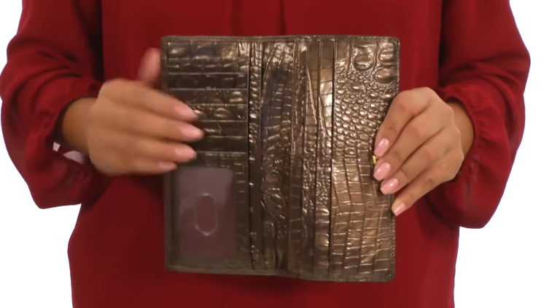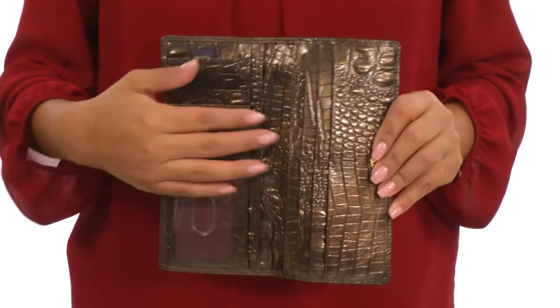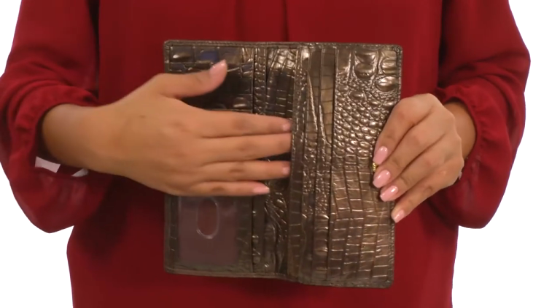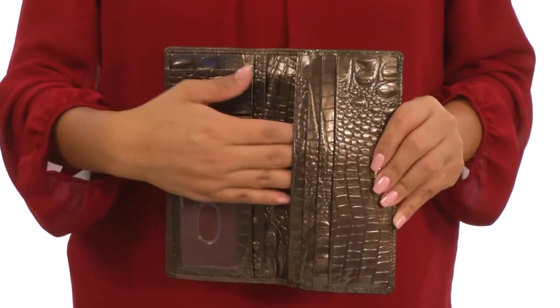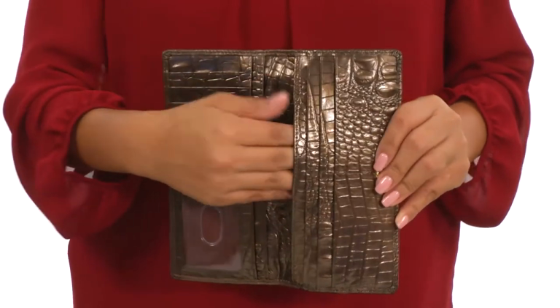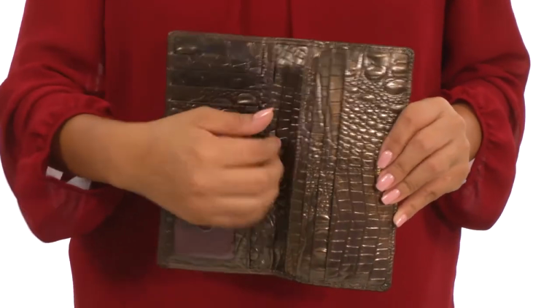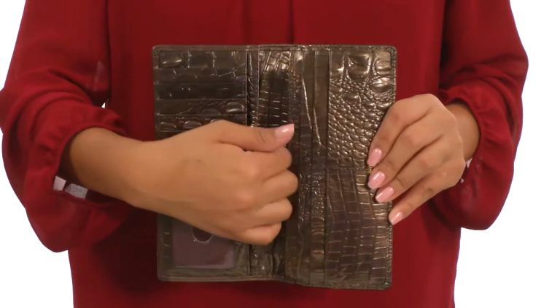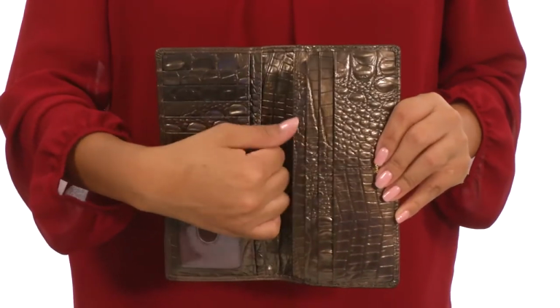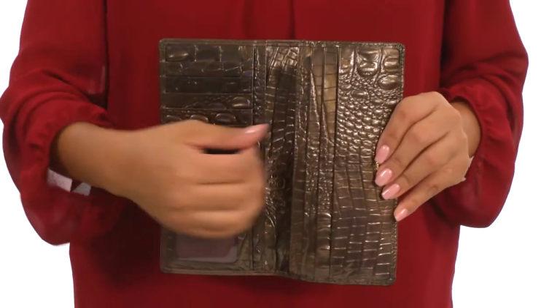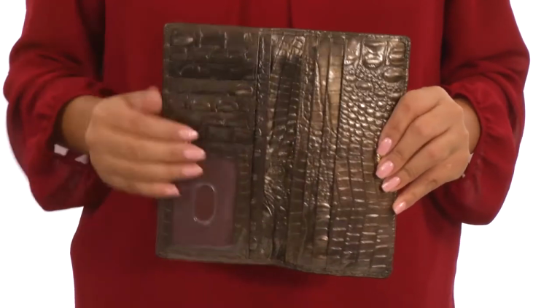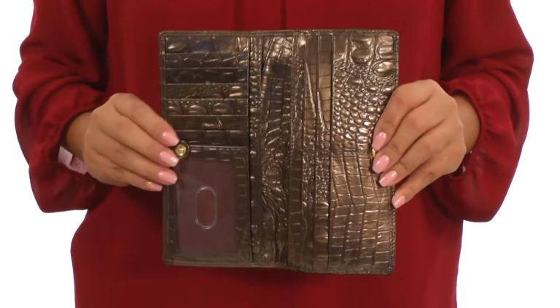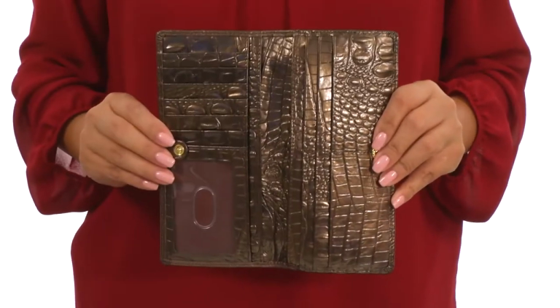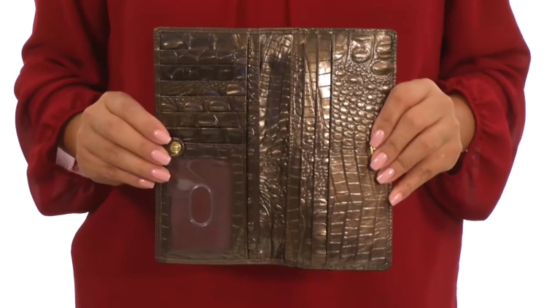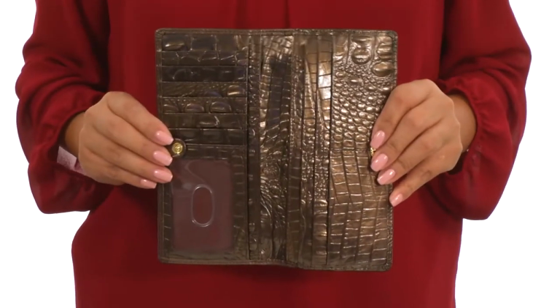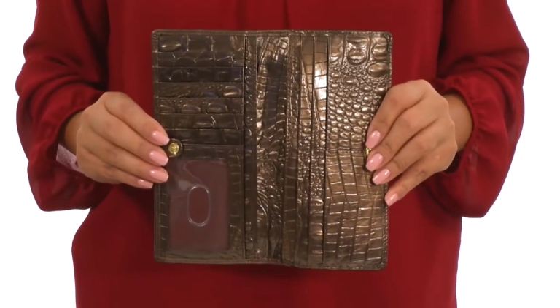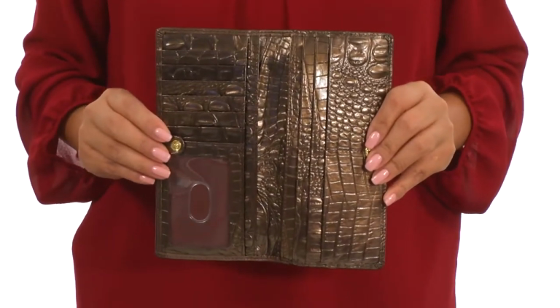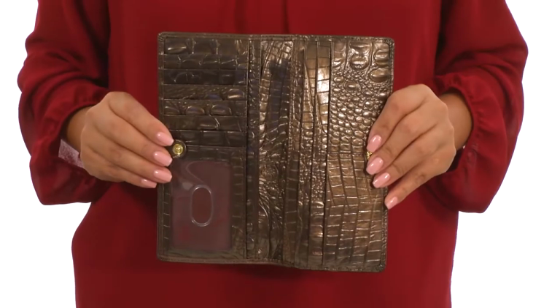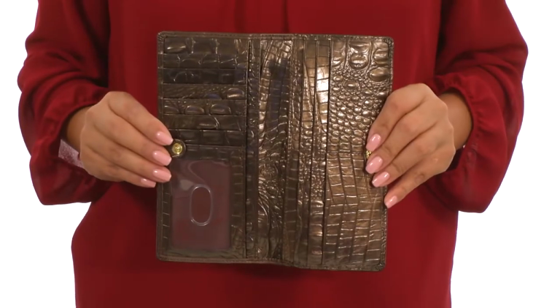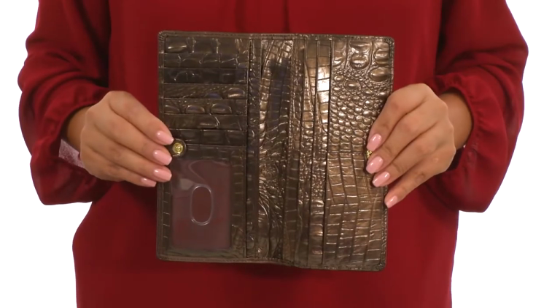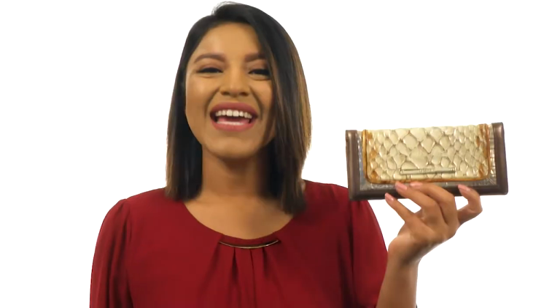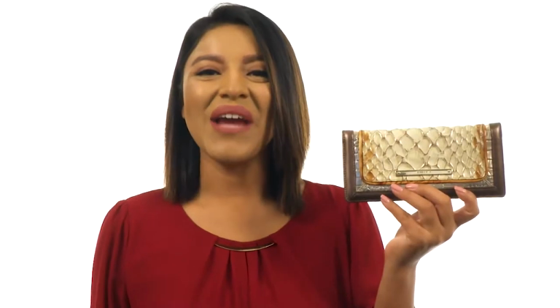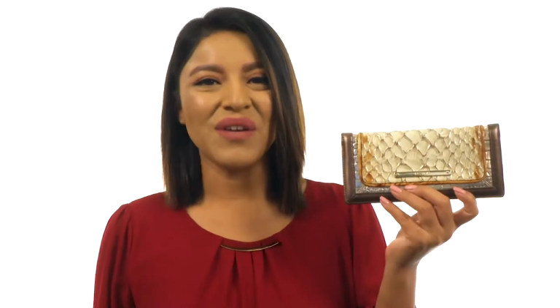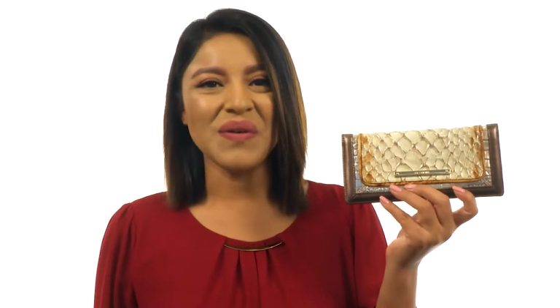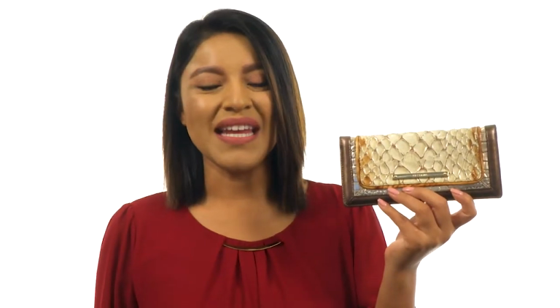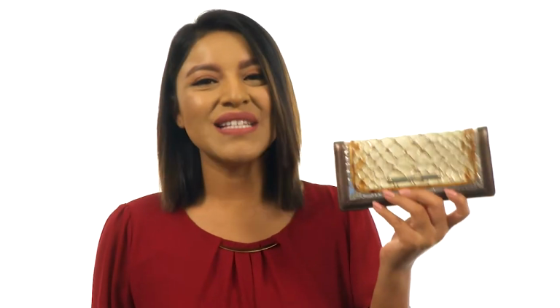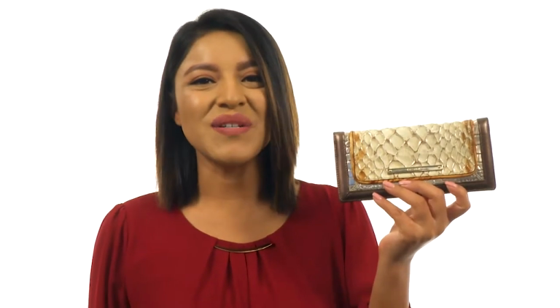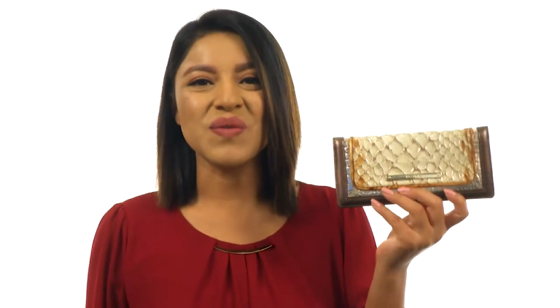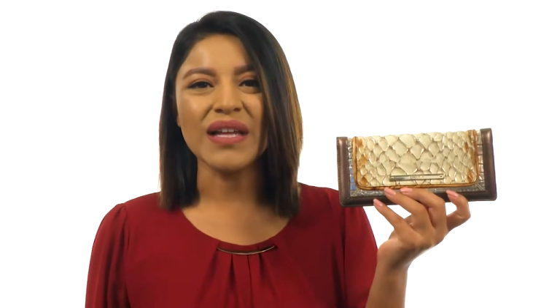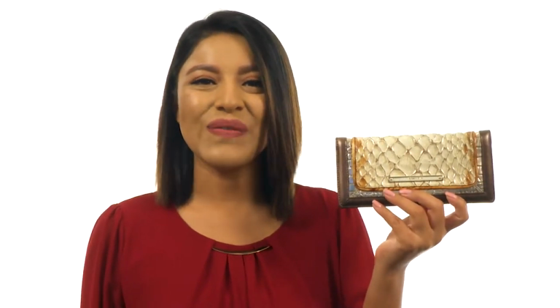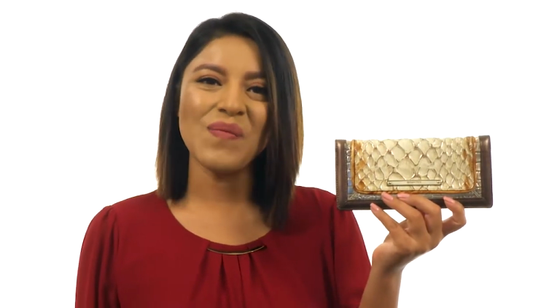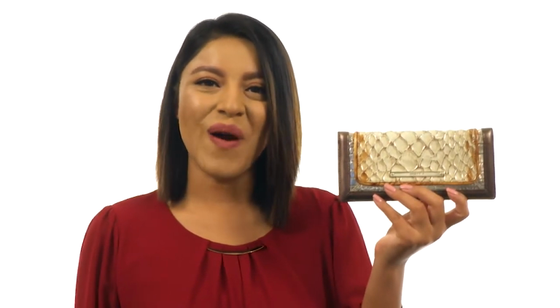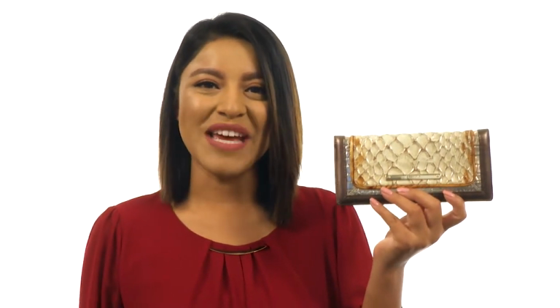This wallet also offers a few slip pockets that can be used for your receipts or your money. Carry everything you need in this gorgeous wallet from Brahmin.